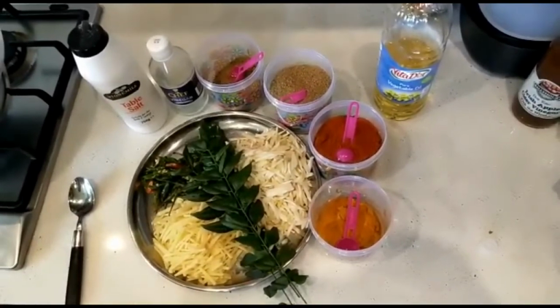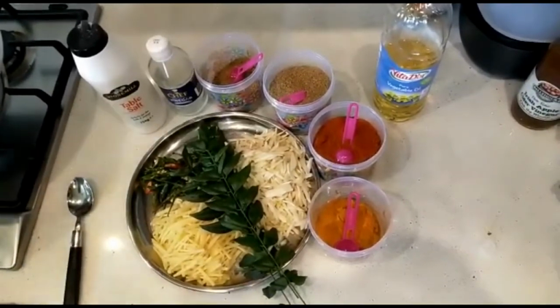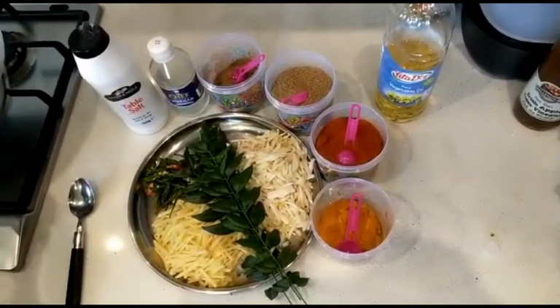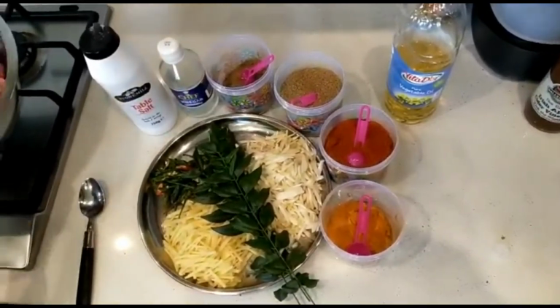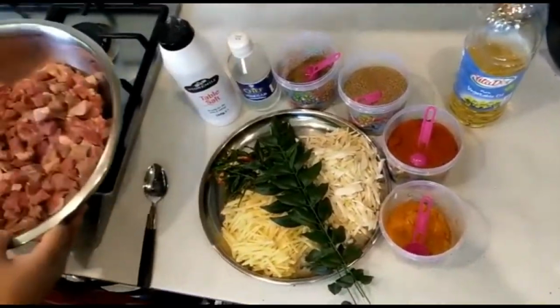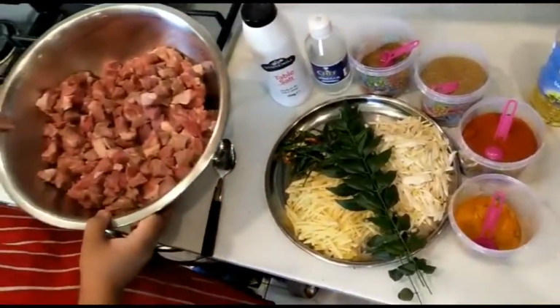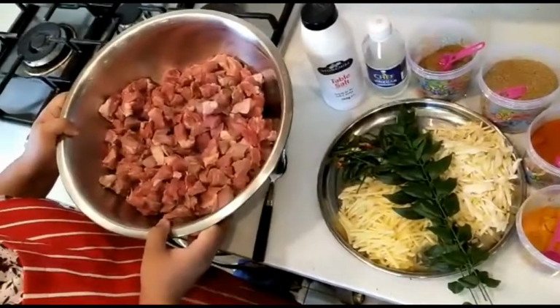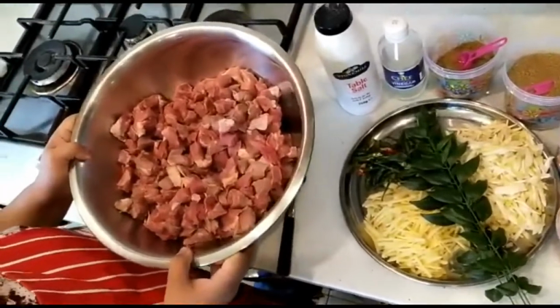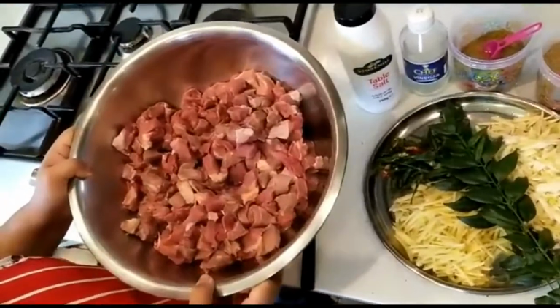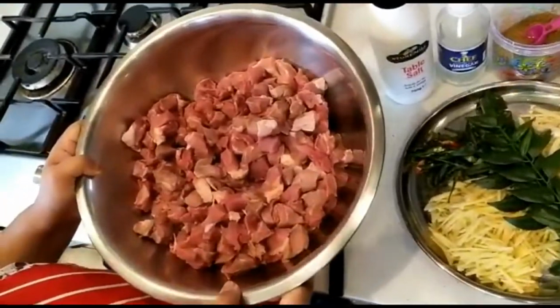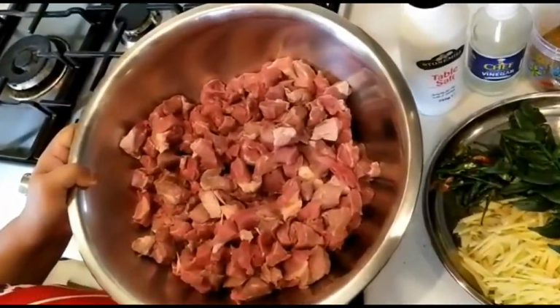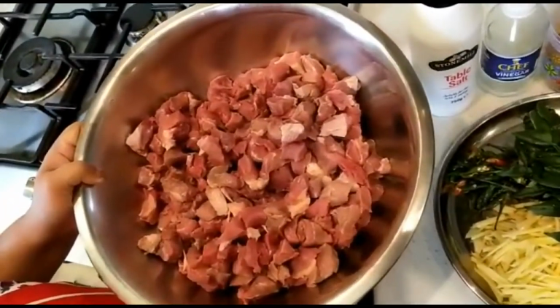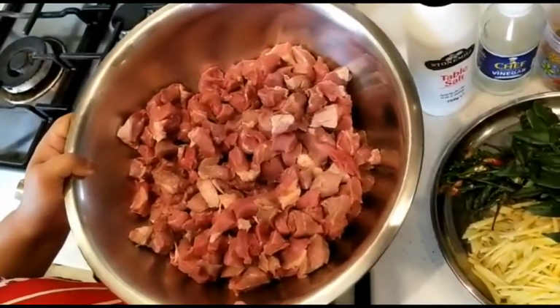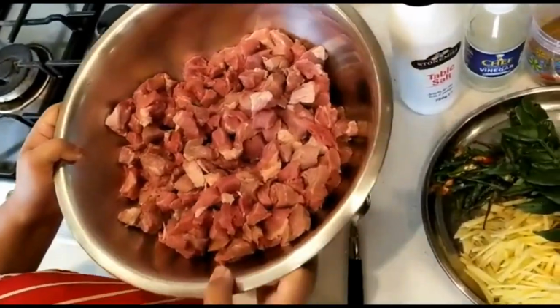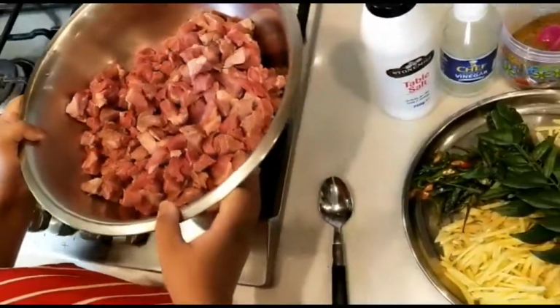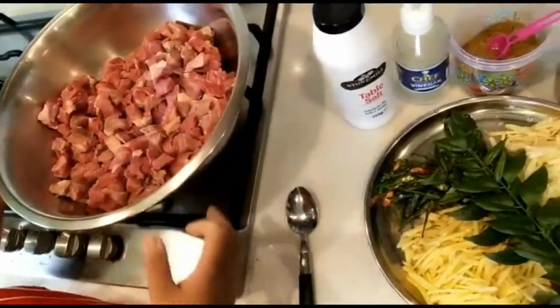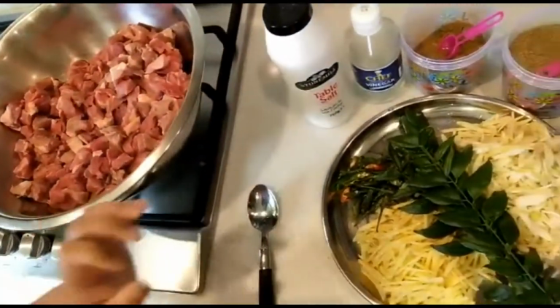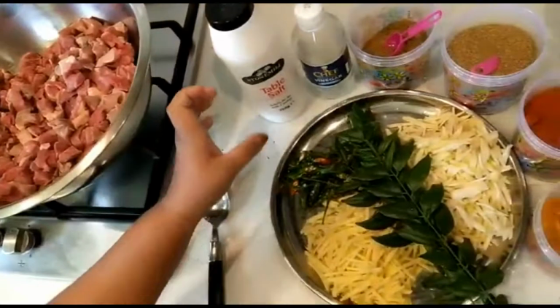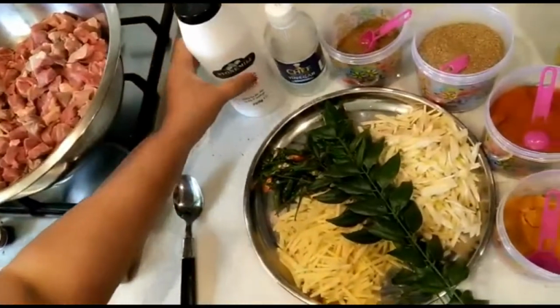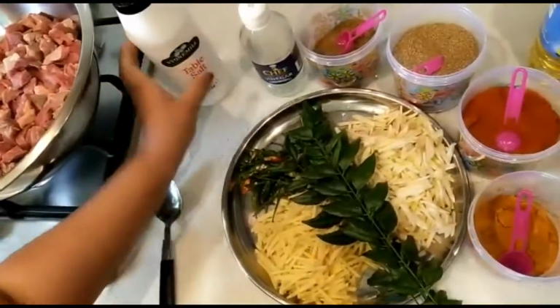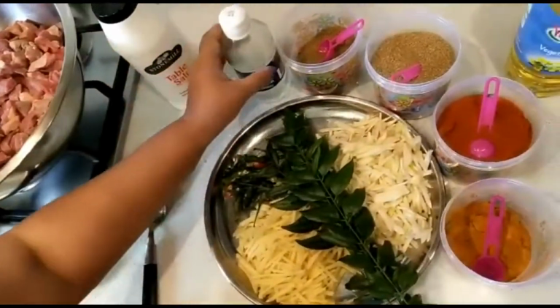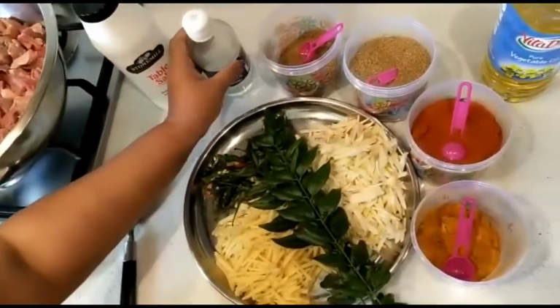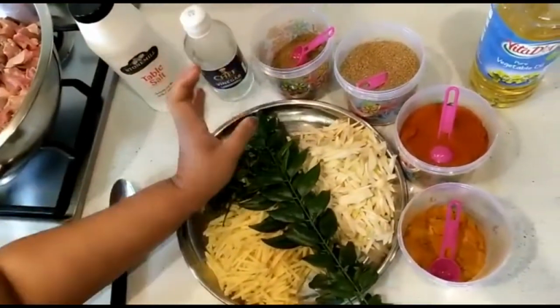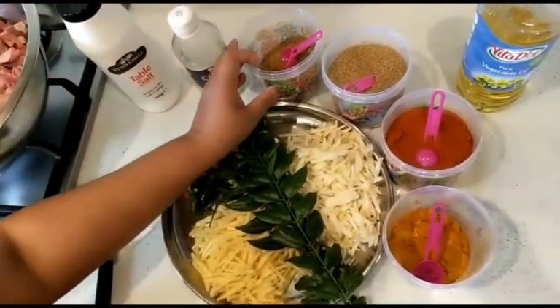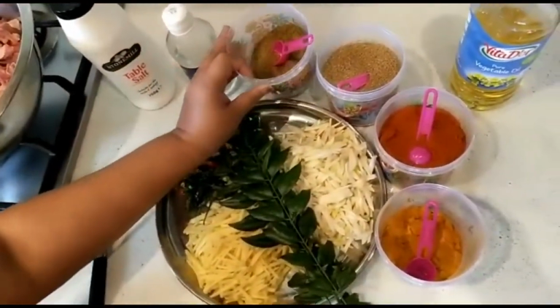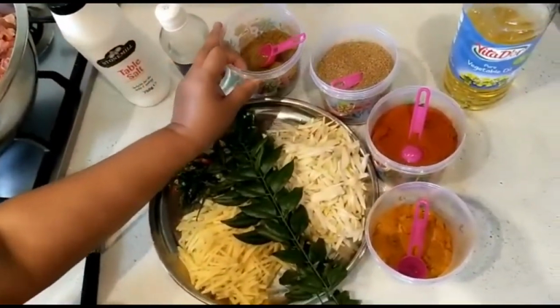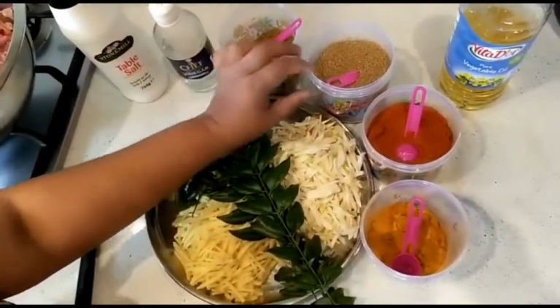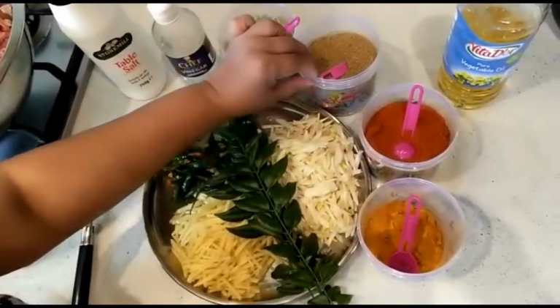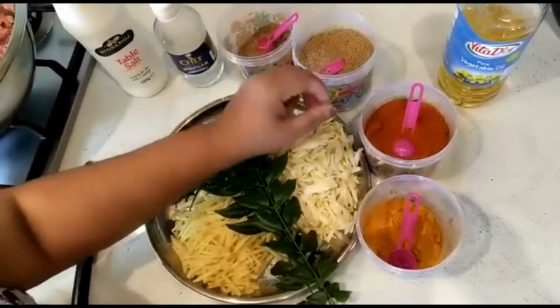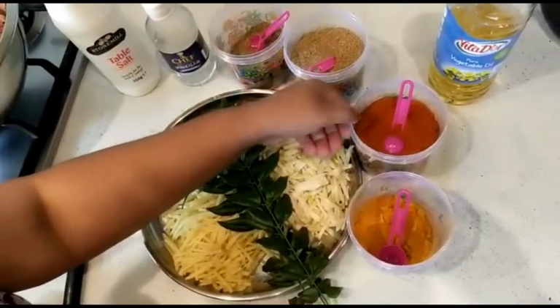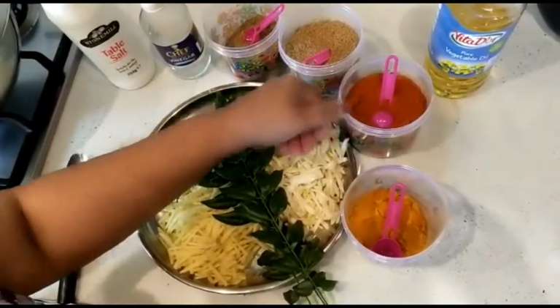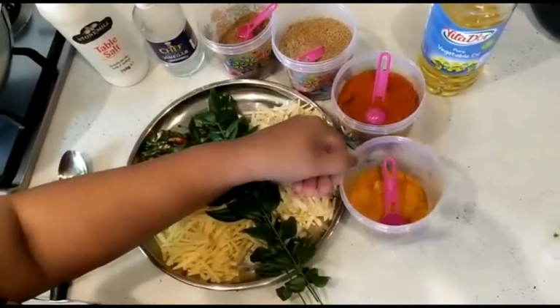I am going to try to dry the beef. Add the sauce.